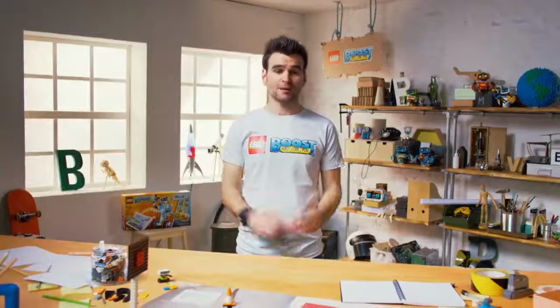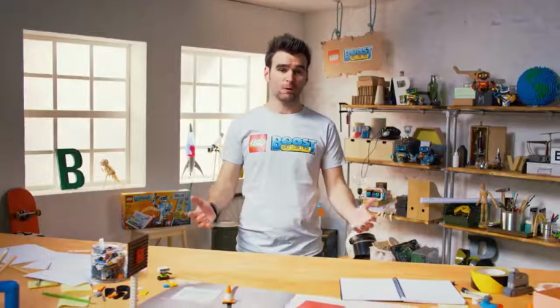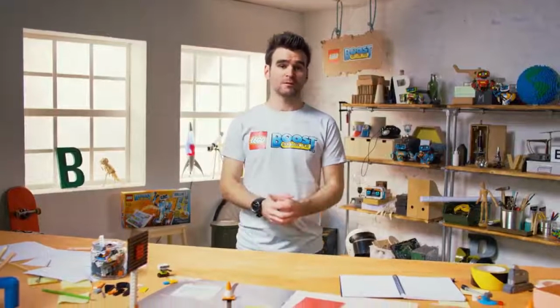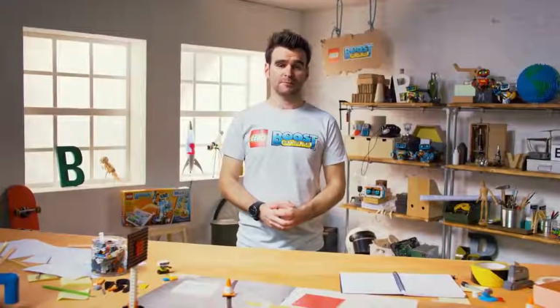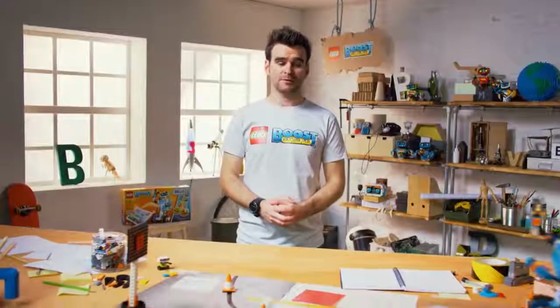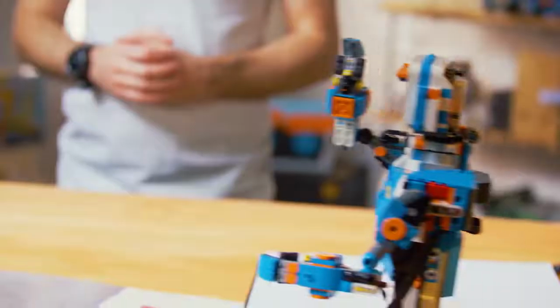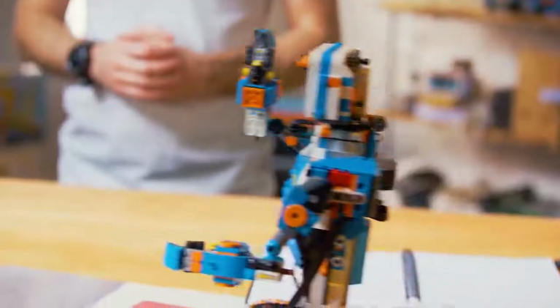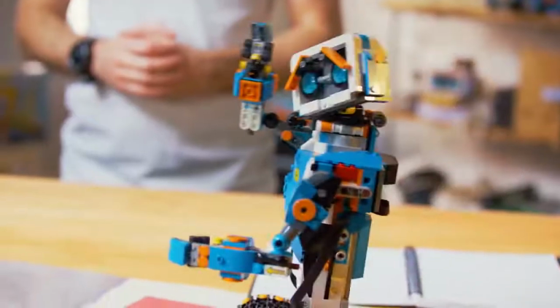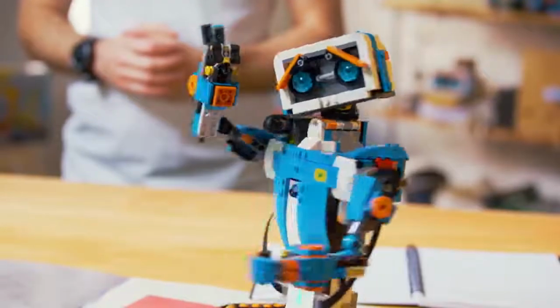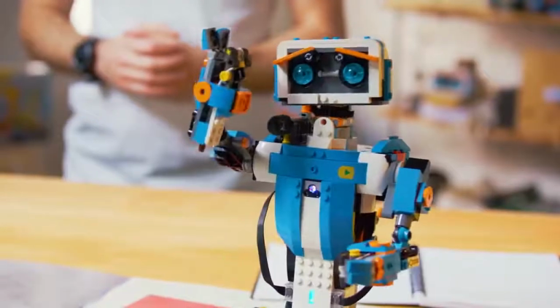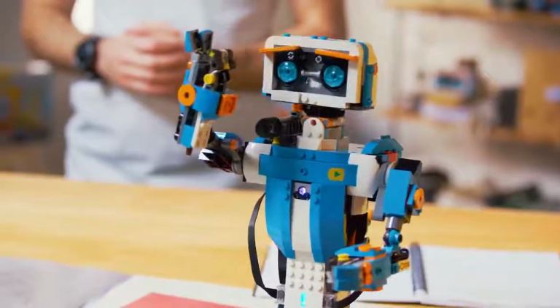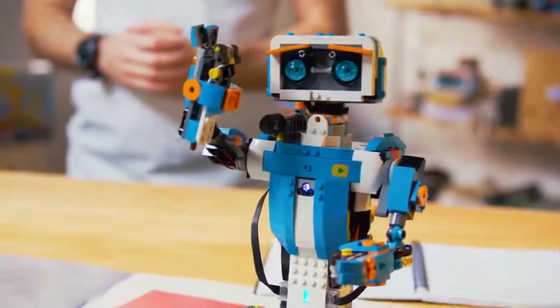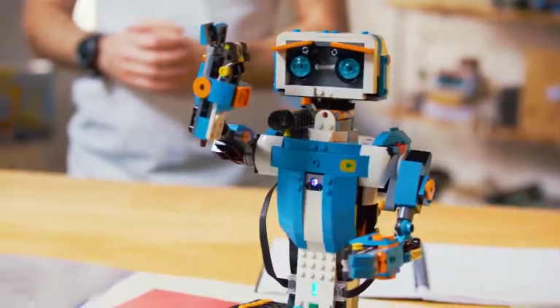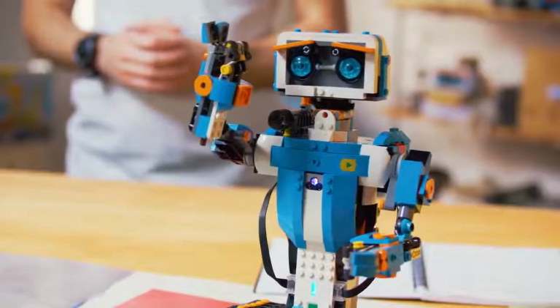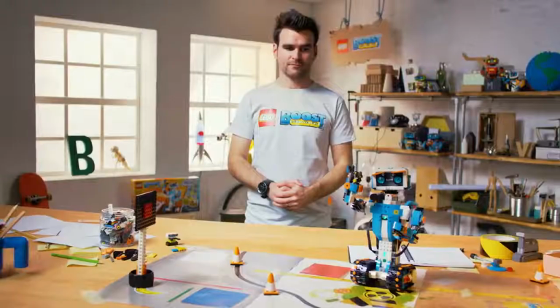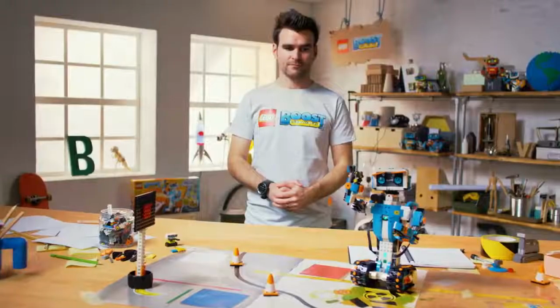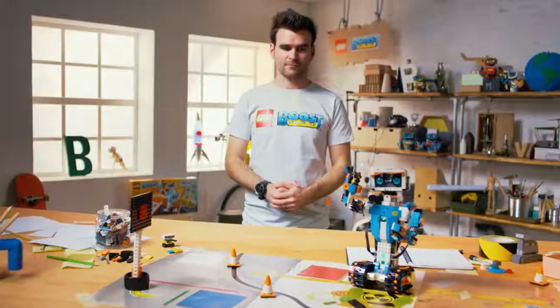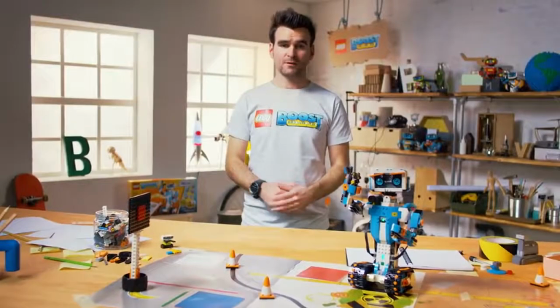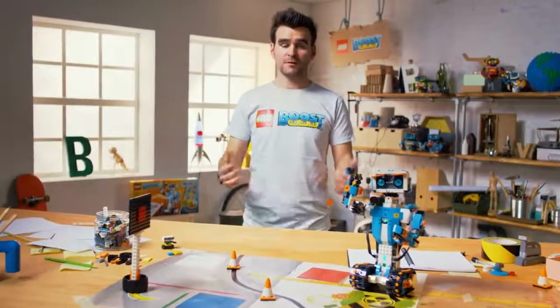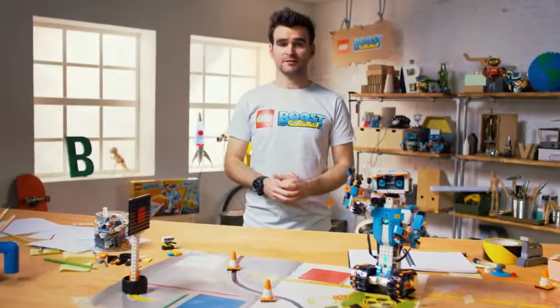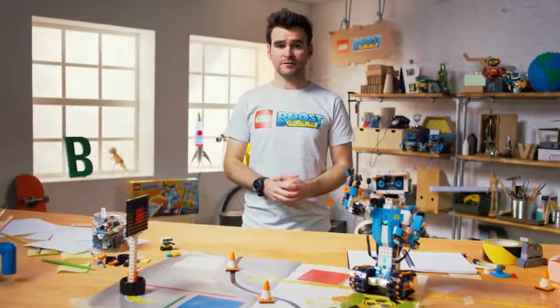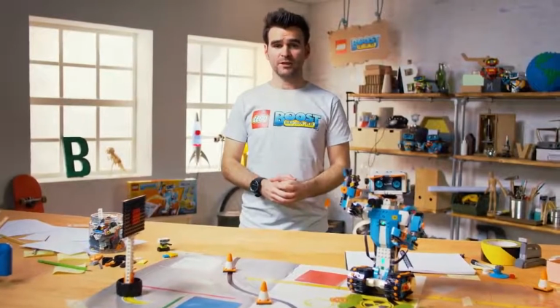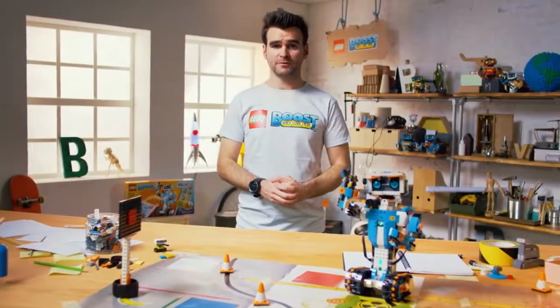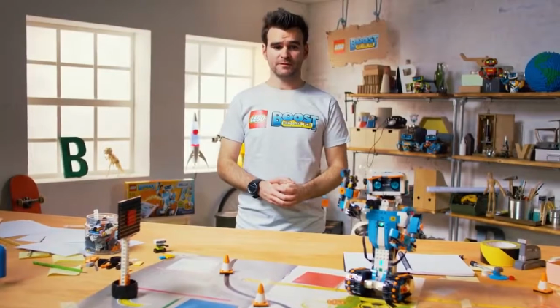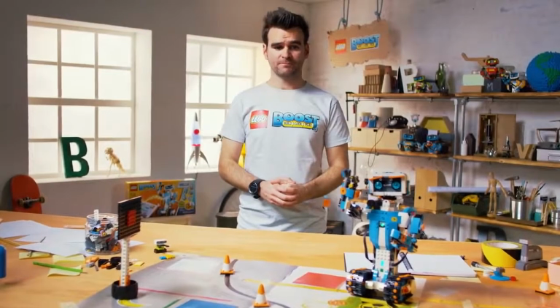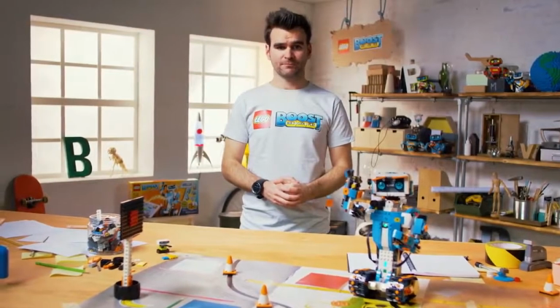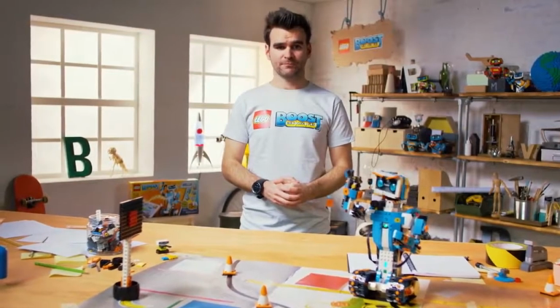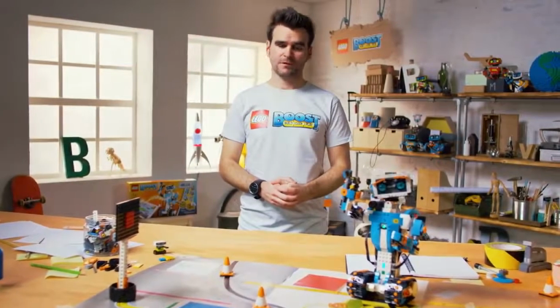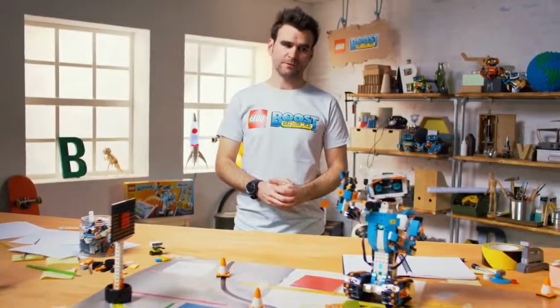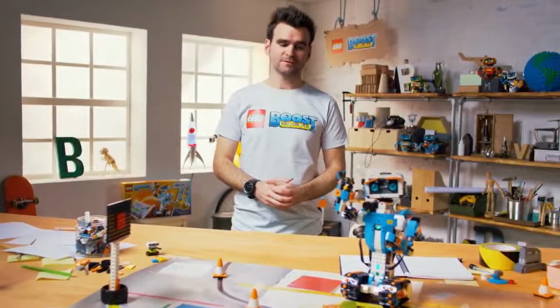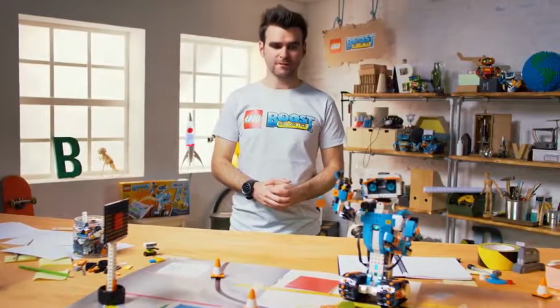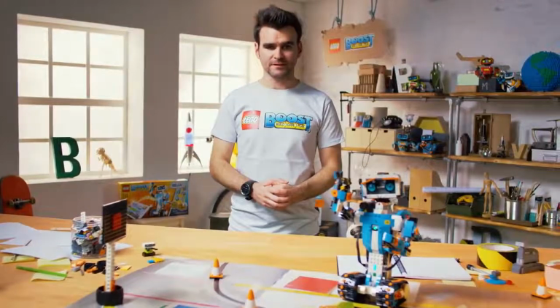Hello world, my name is Simon and this is Vernie. Hello, my name is Vernie. I'm the lead designer on the LEGO Boost design team. Vernie, stop farting.